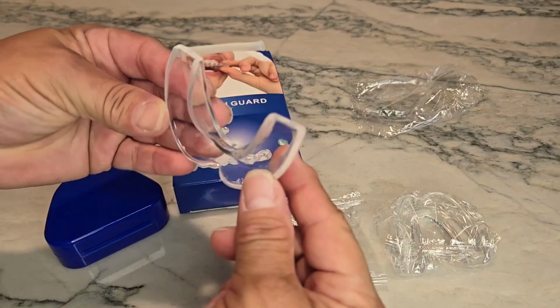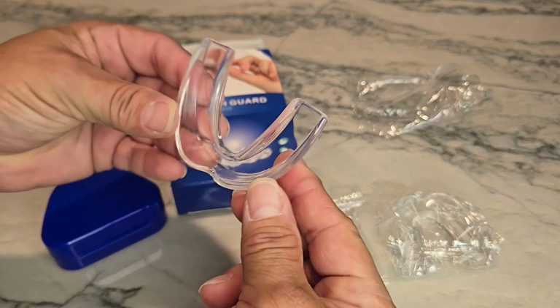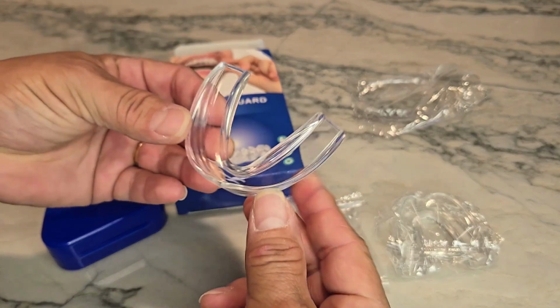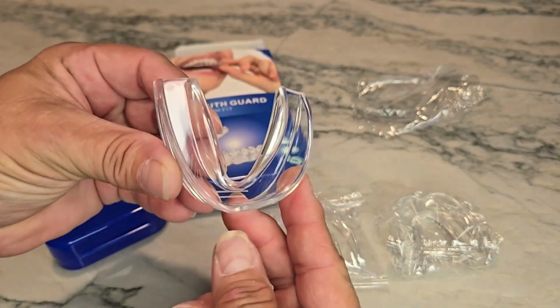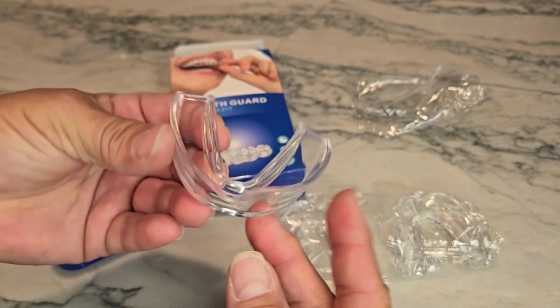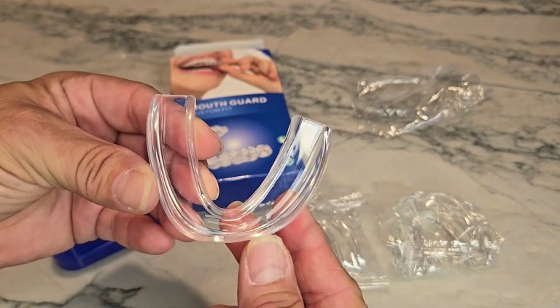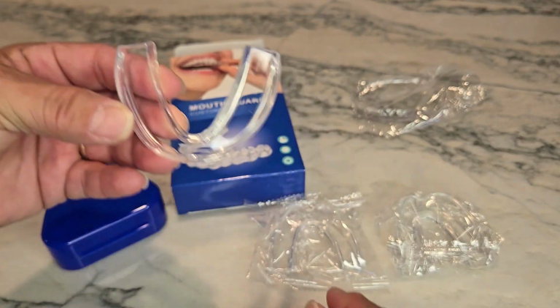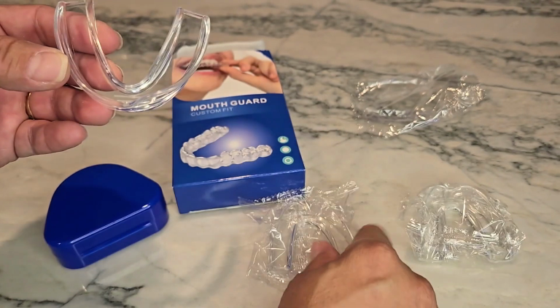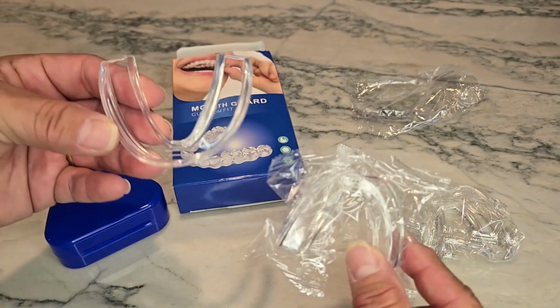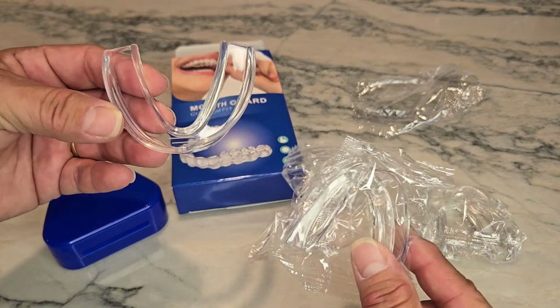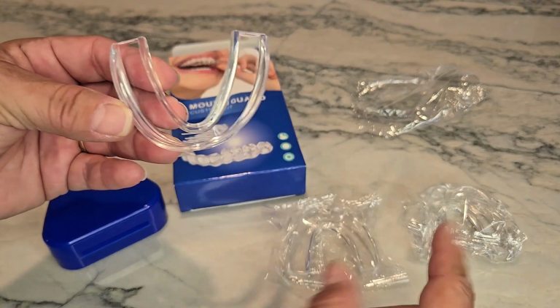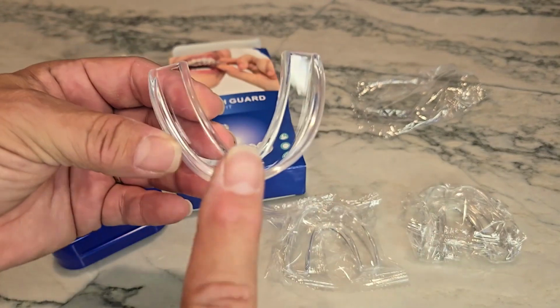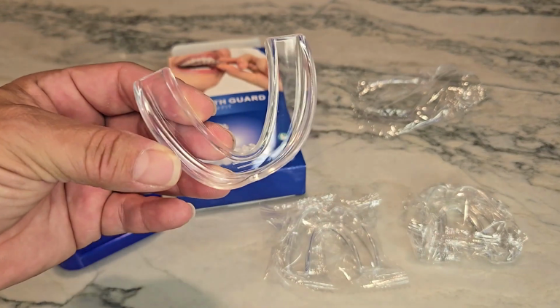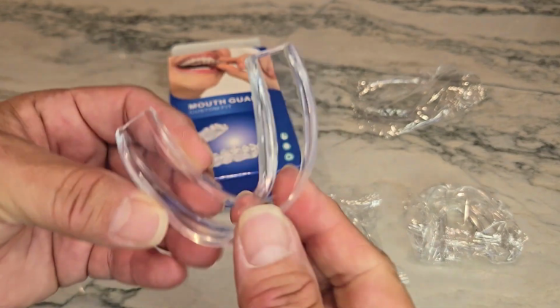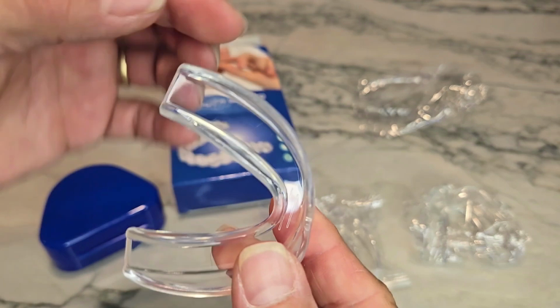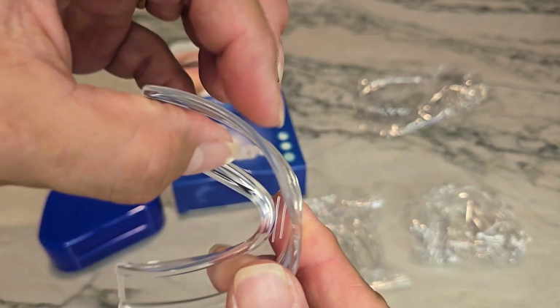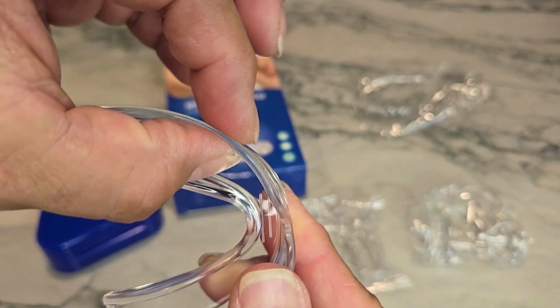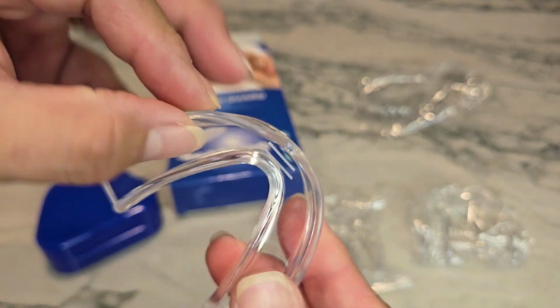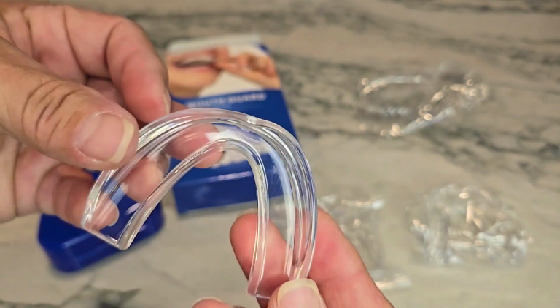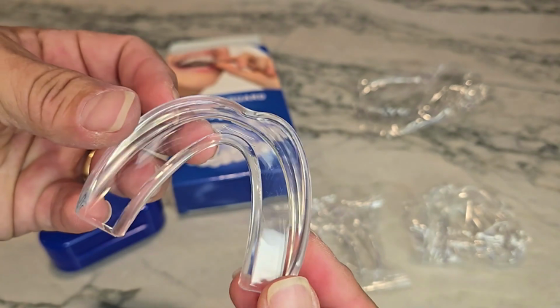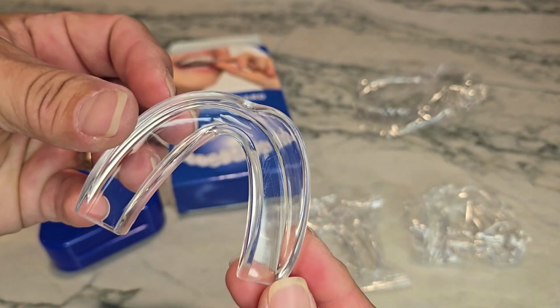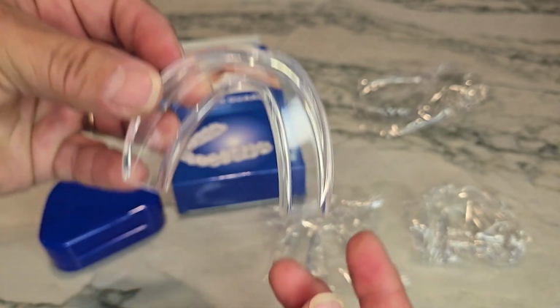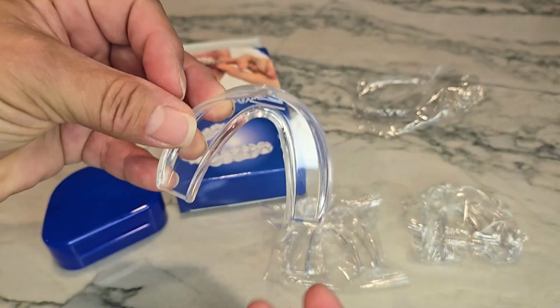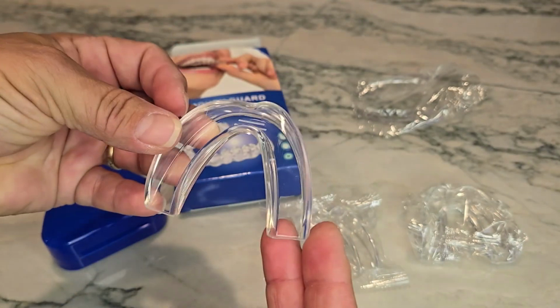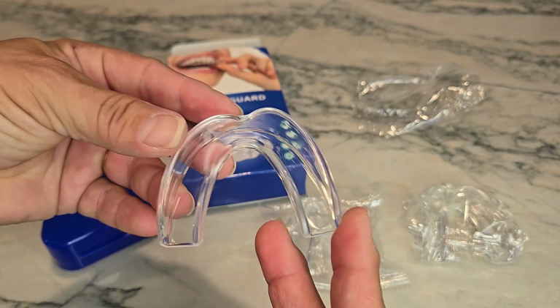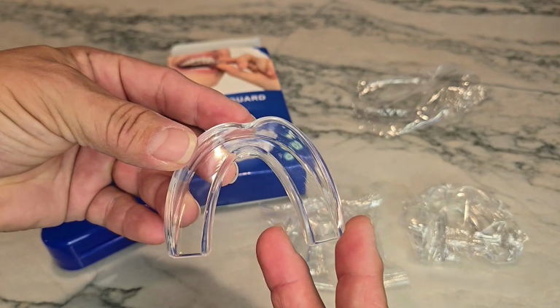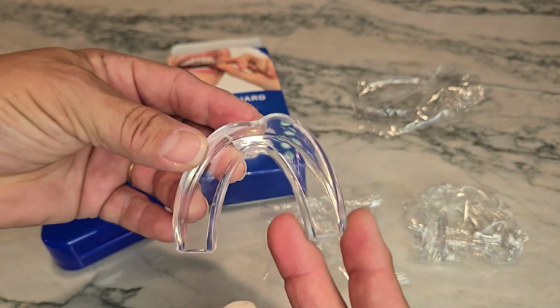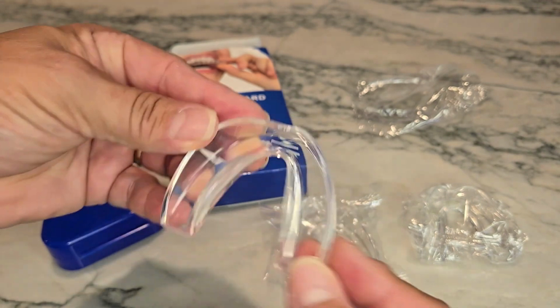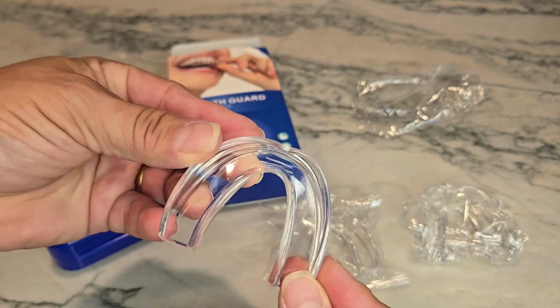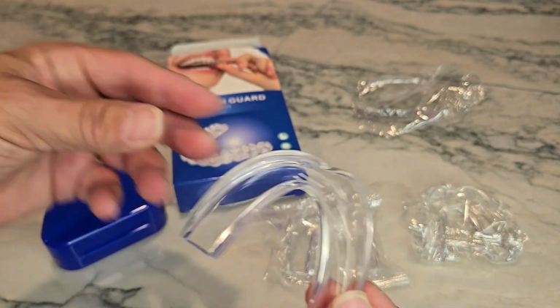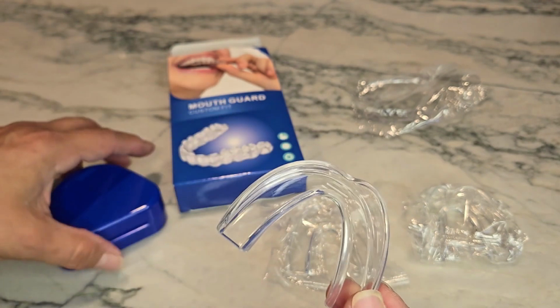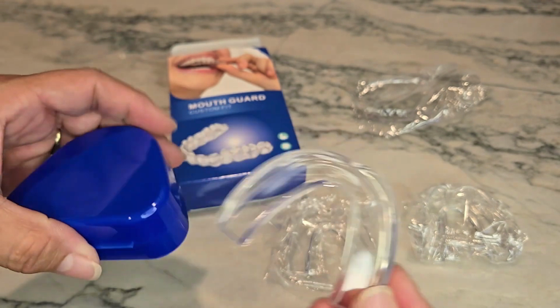Most mouth guards are extremely thick. This is the large size, and it came with two small ones as well as two large ones. You can see how thick this is — this is basically just the mold. What you'll do is dip it in extremely hot water, it'll get very soft and allow you to shape it into place.